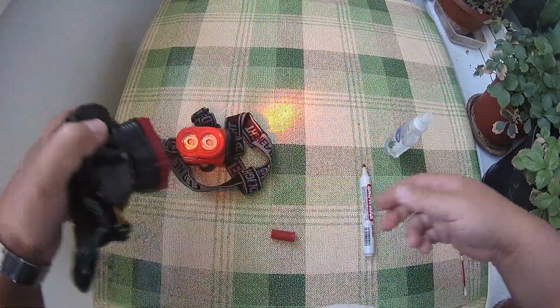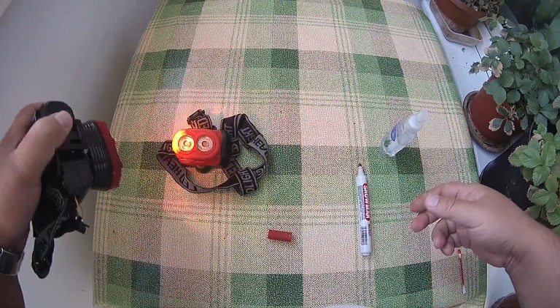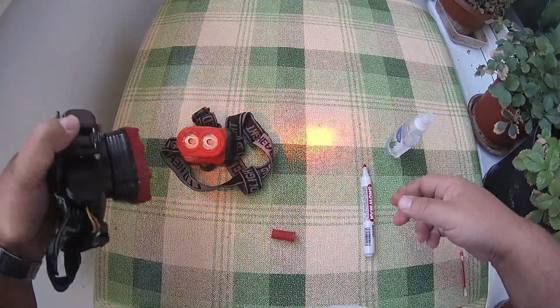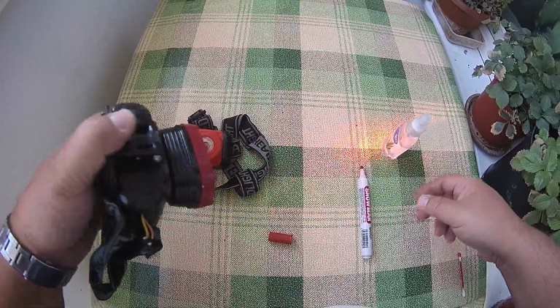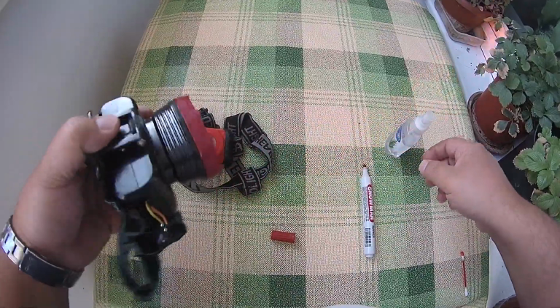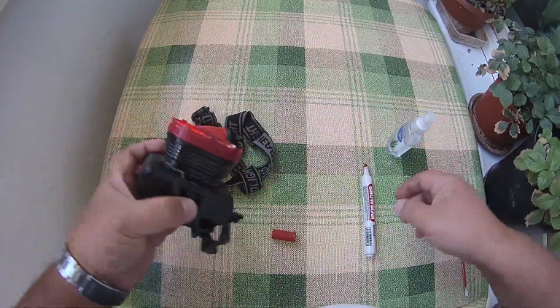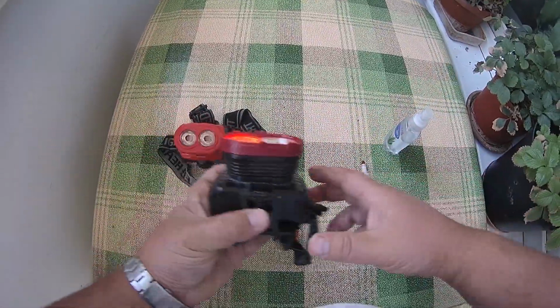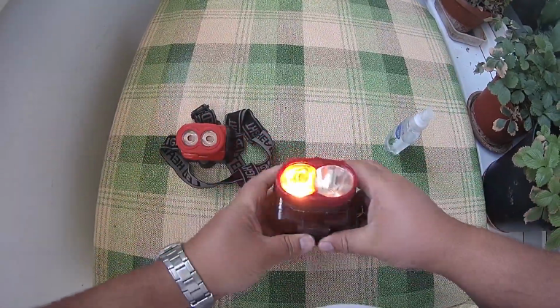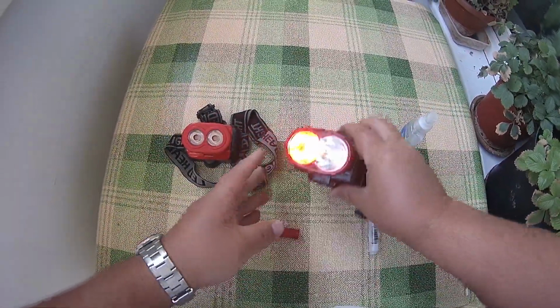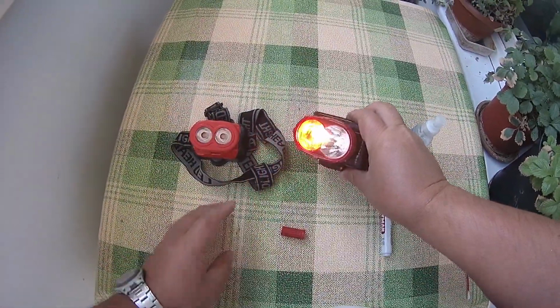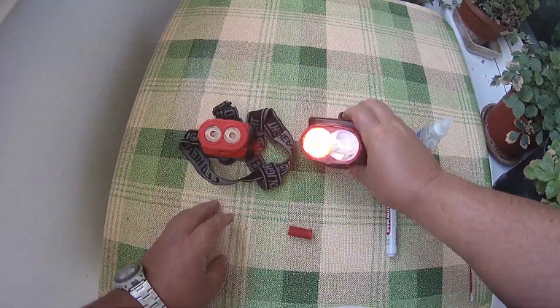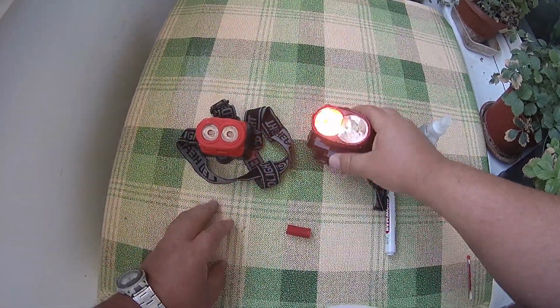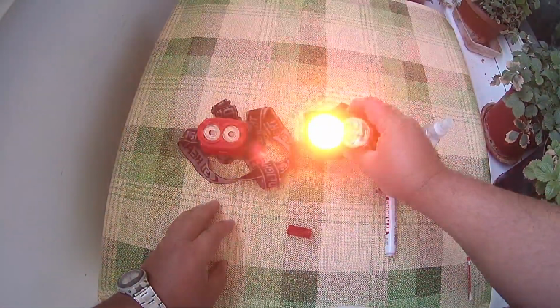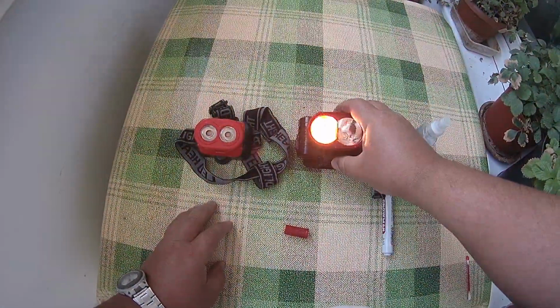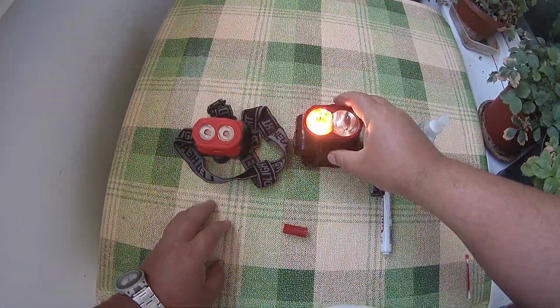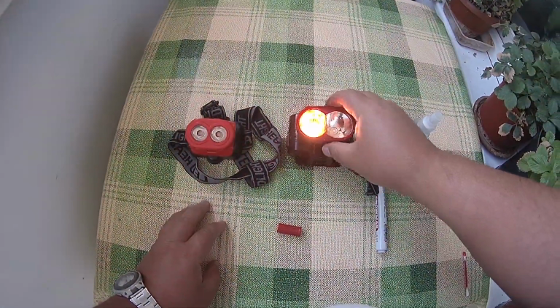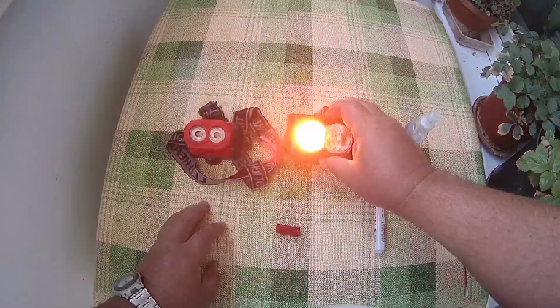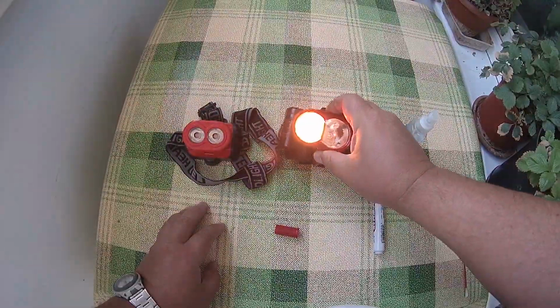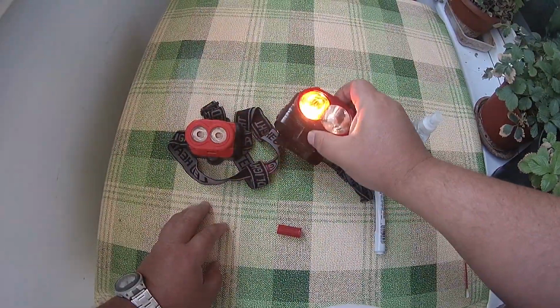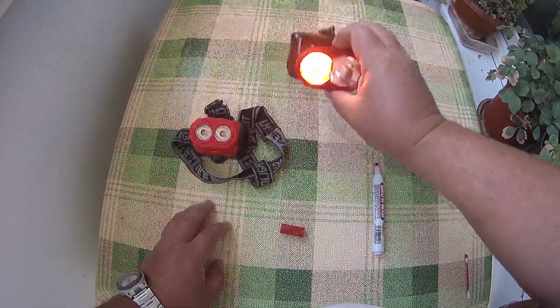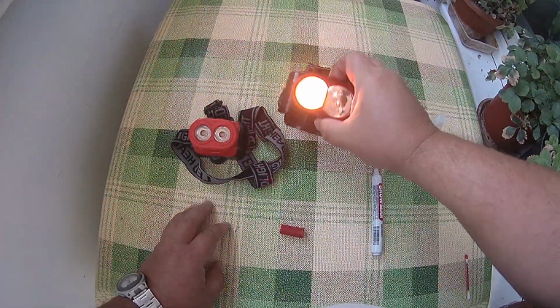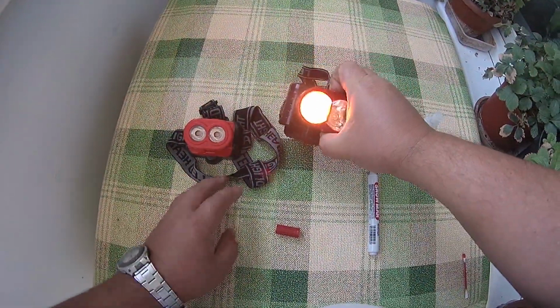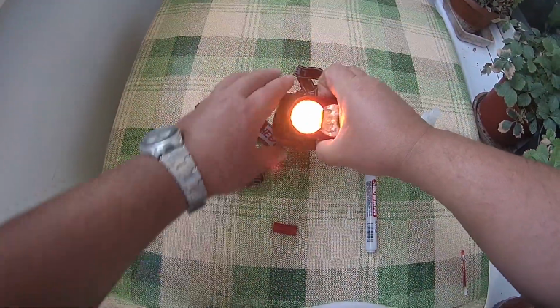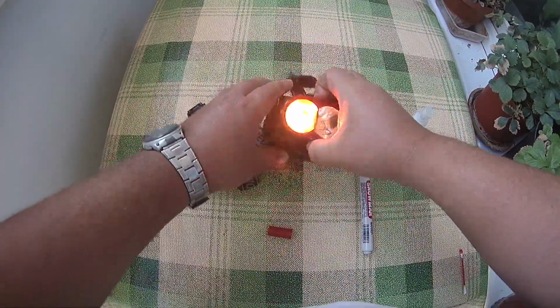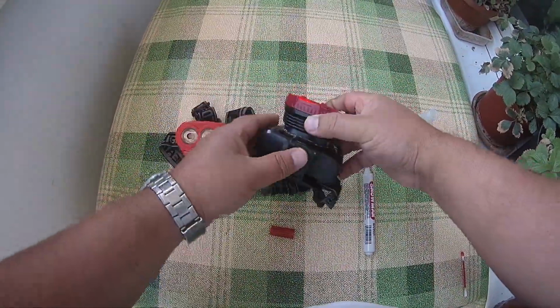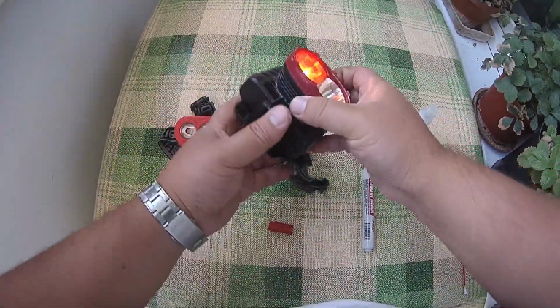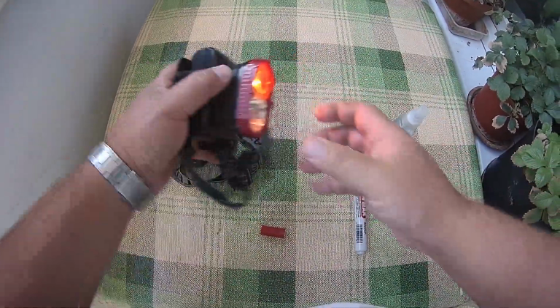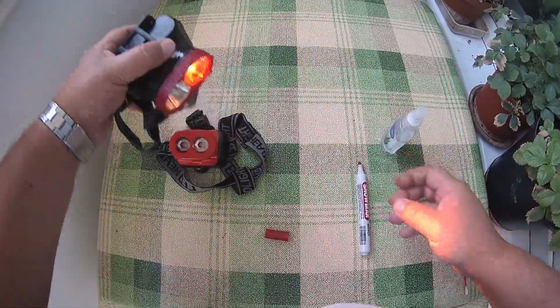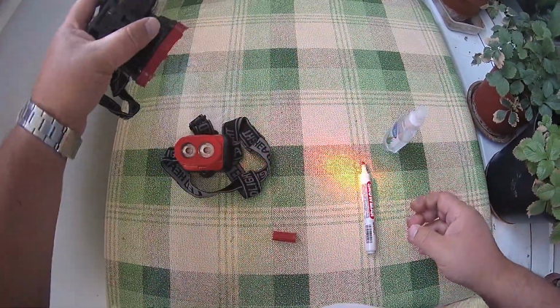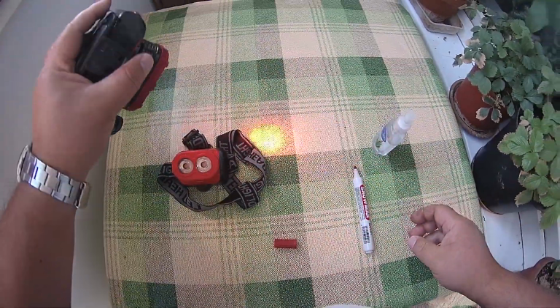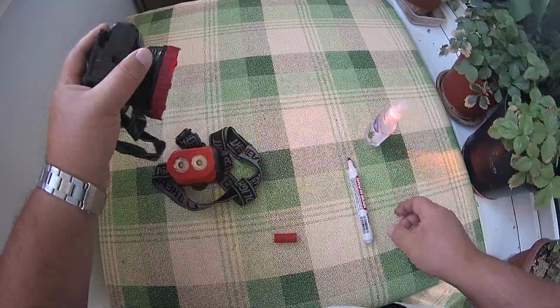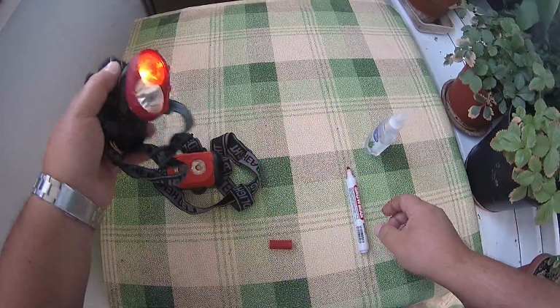Now you have a red headlamp with red light. Red light does not scare the fish.